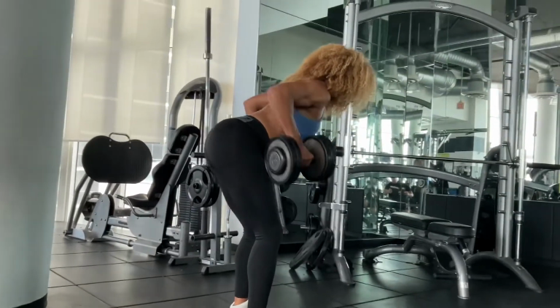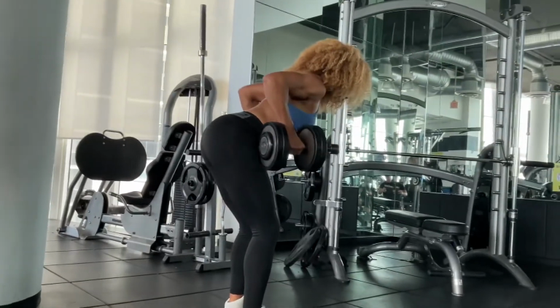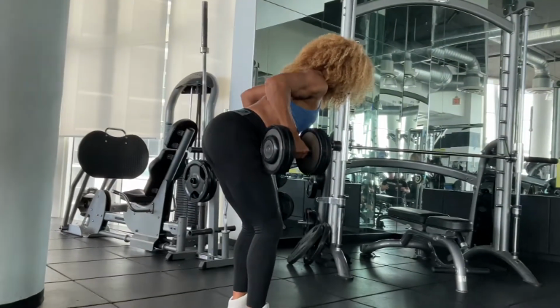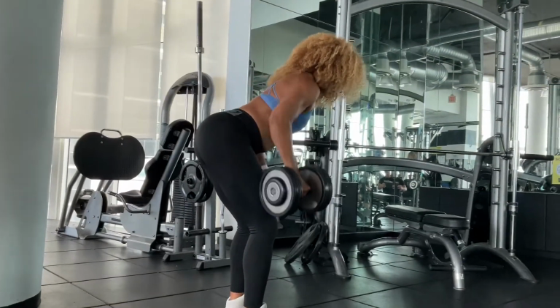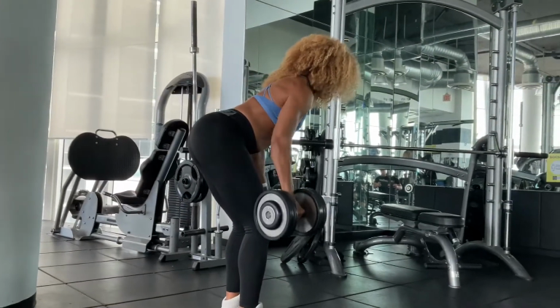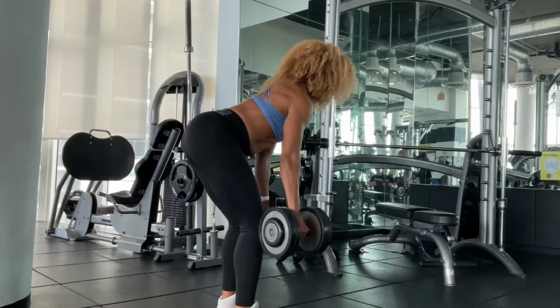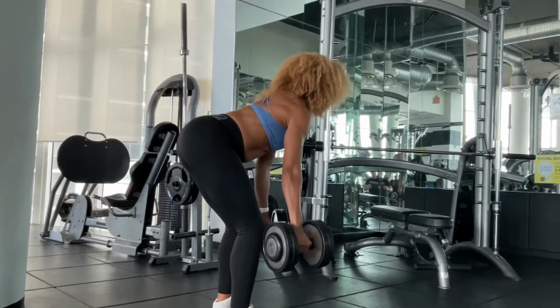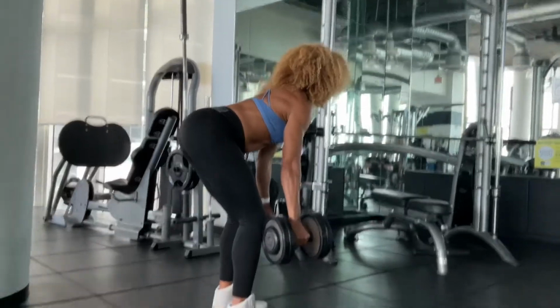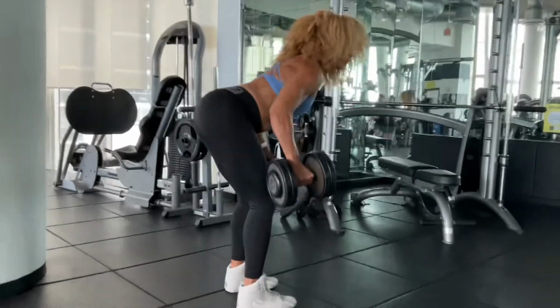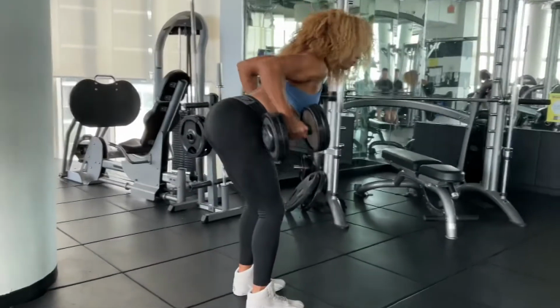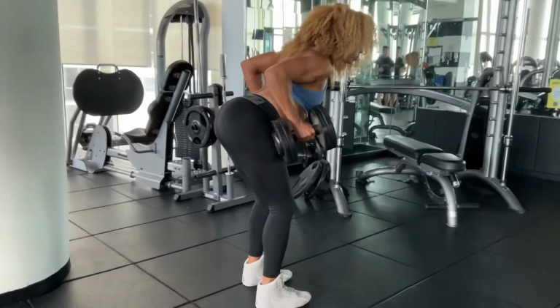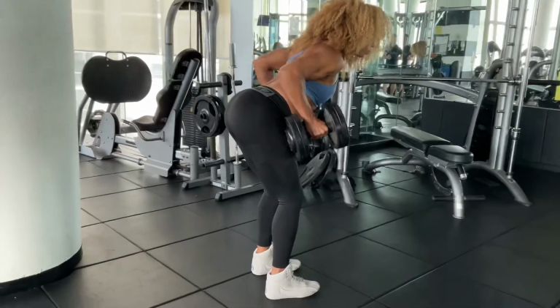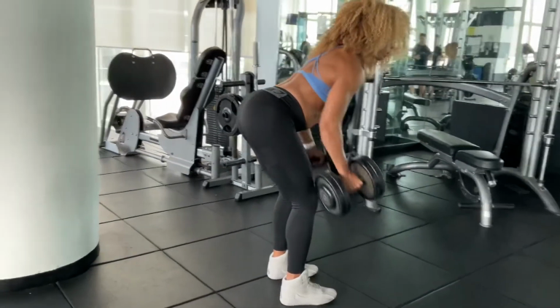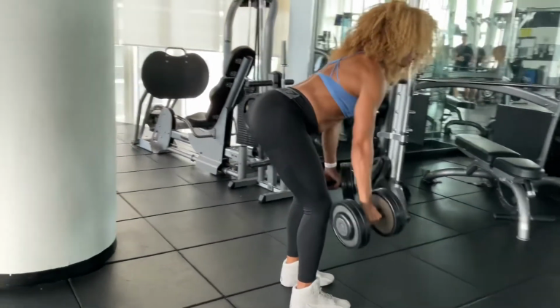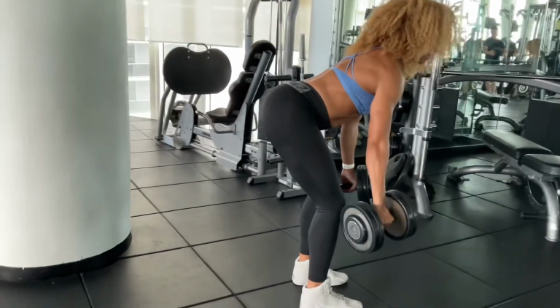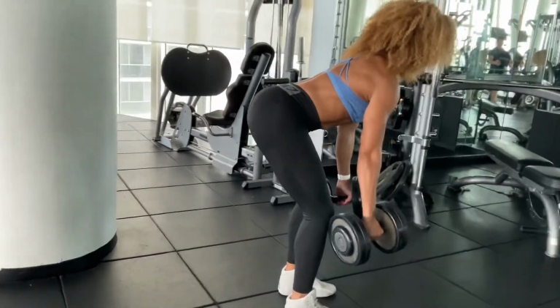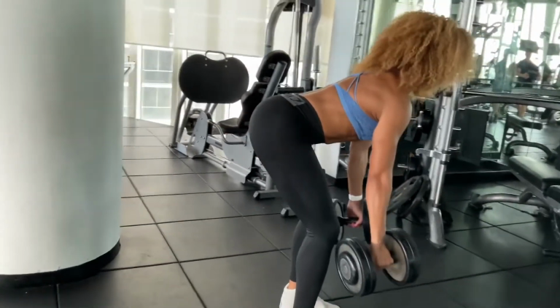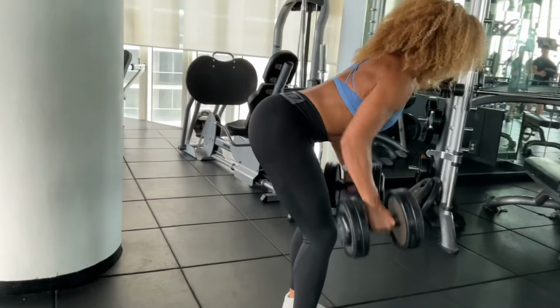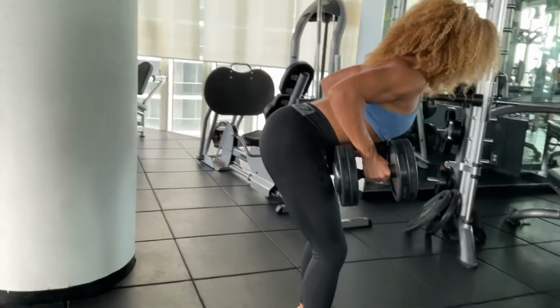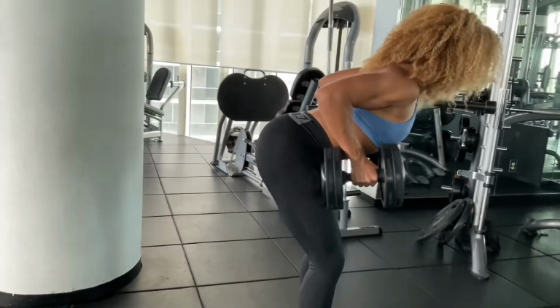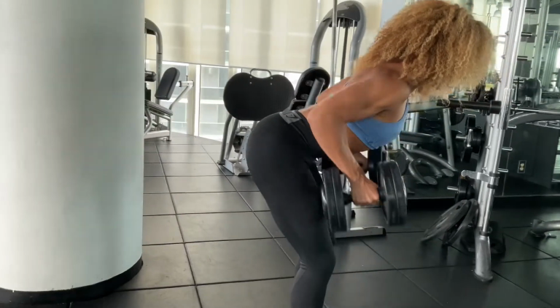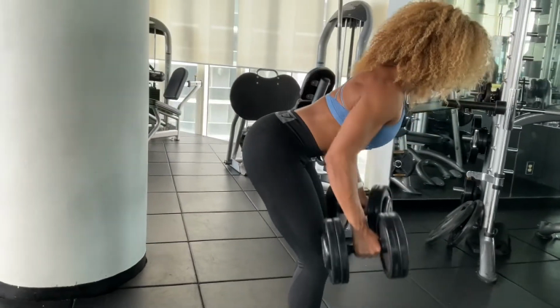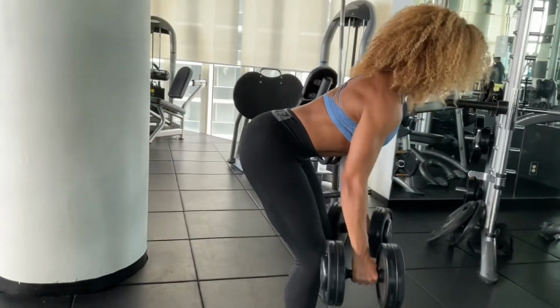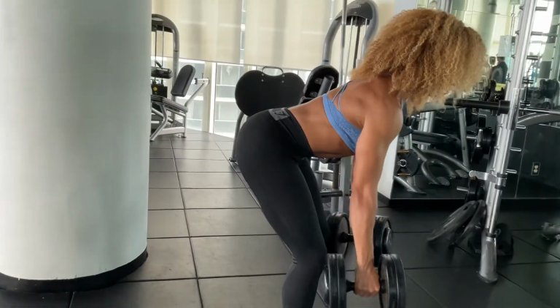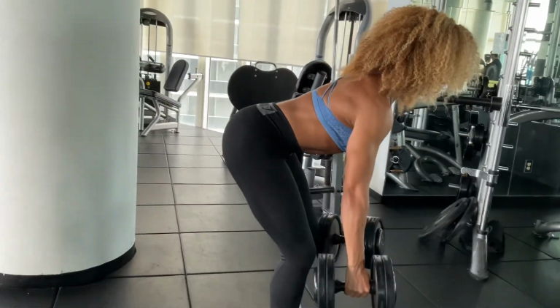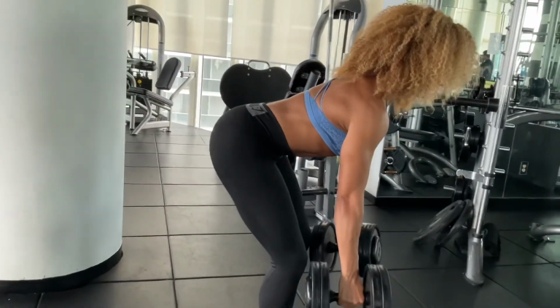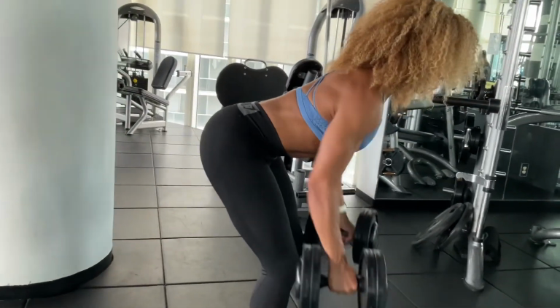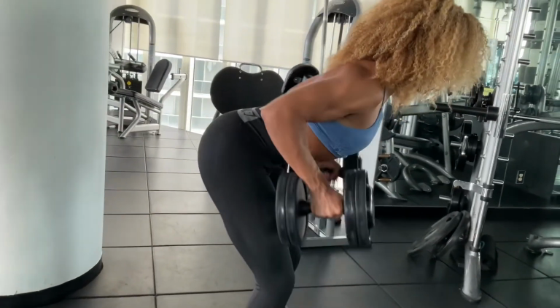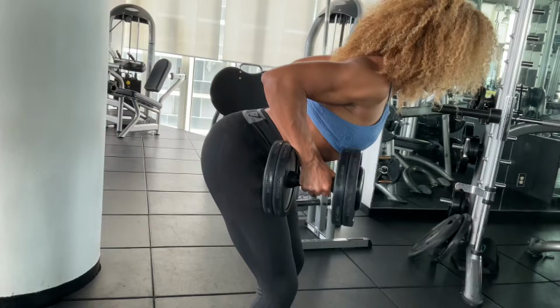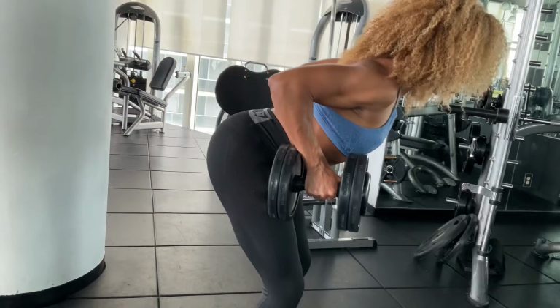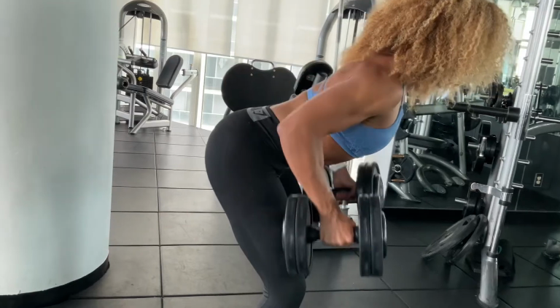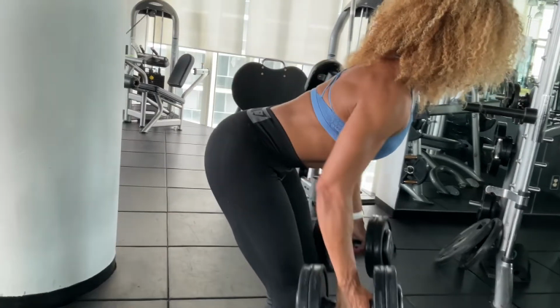Begin the movement by driving the elbows behind the body while retracting your shoulder blades. Pull the dumbbells in towards your body until the elbows are just past the midline, and then slowly lower the dumbbells back to the starting position under control.